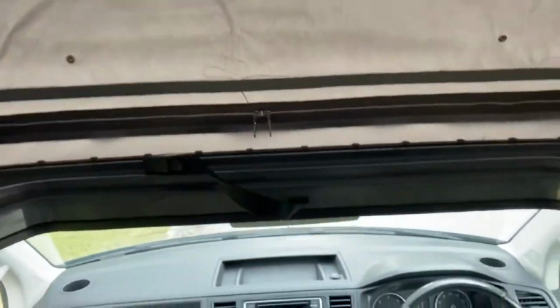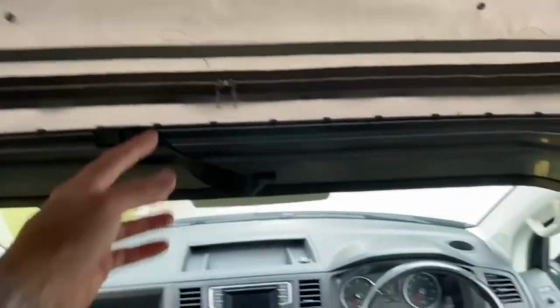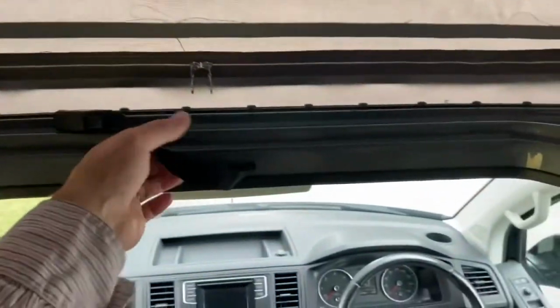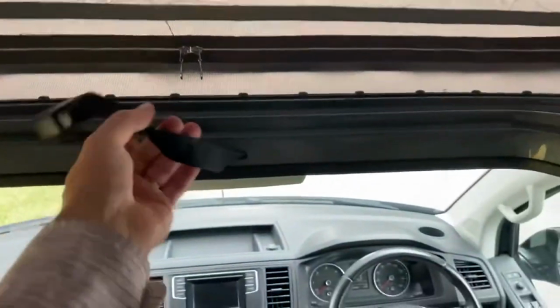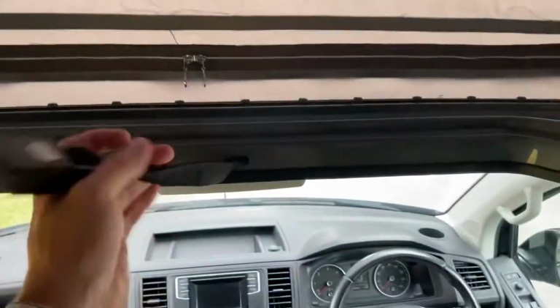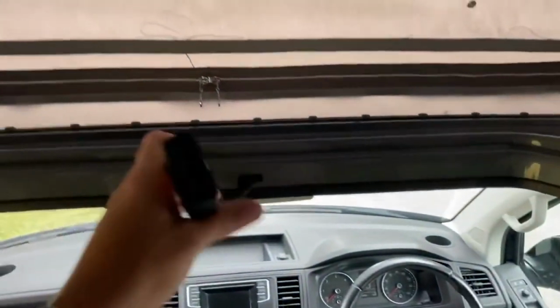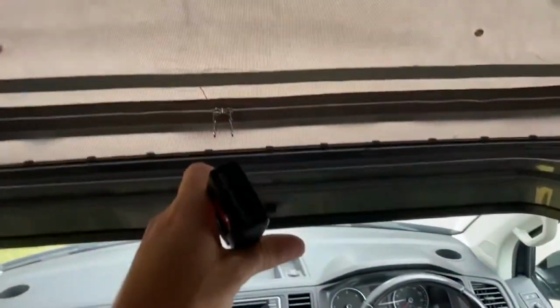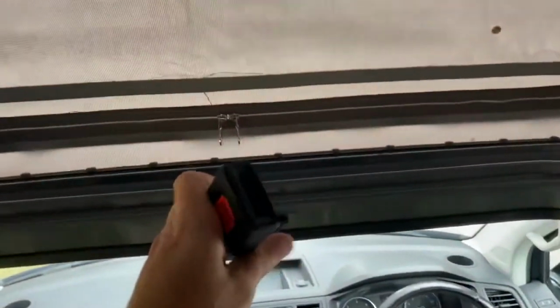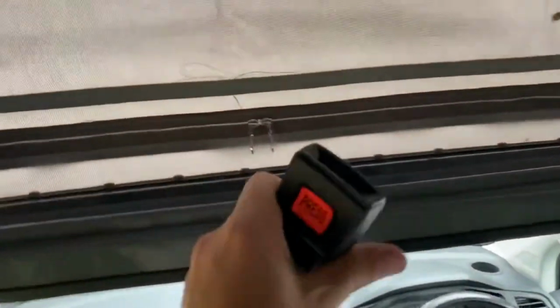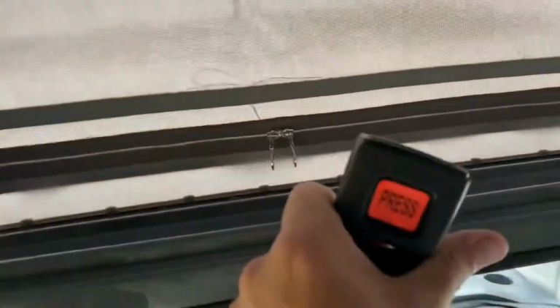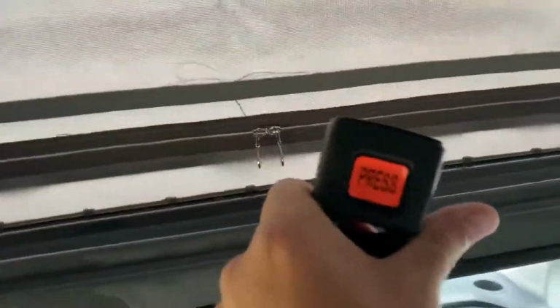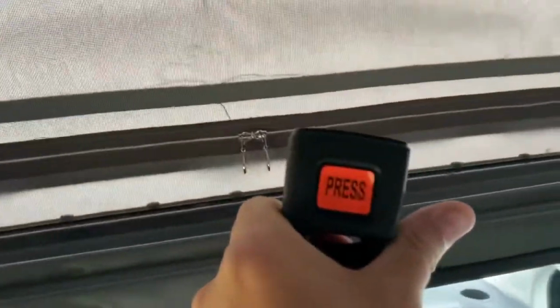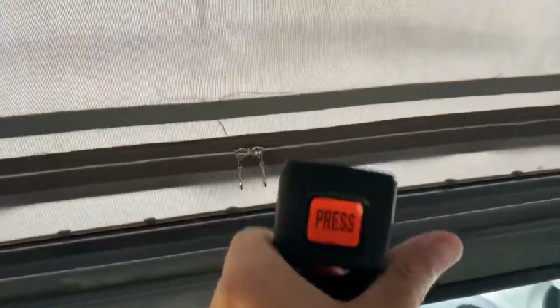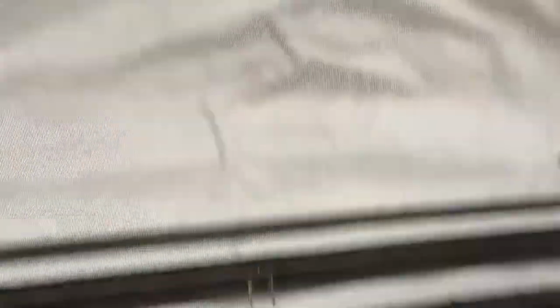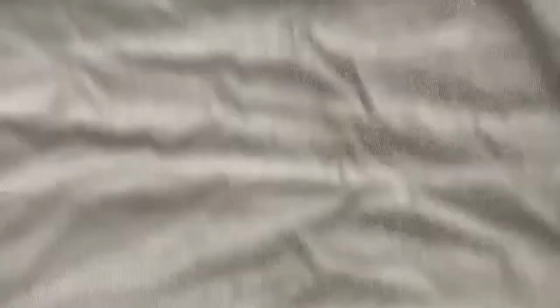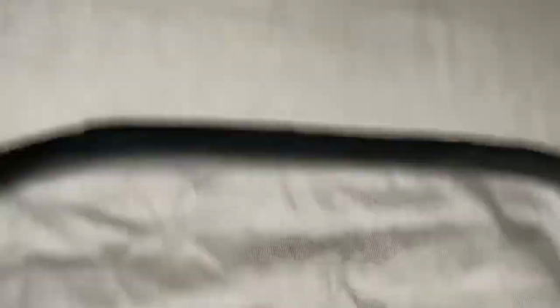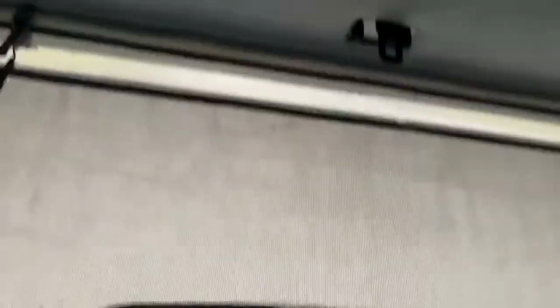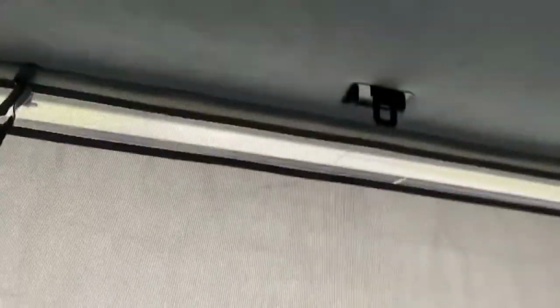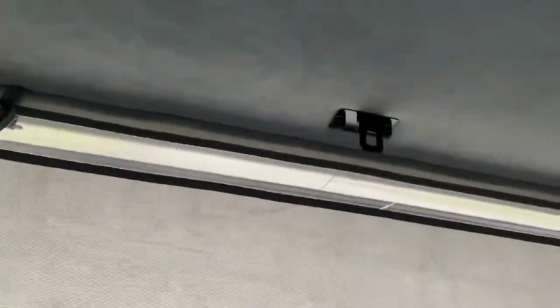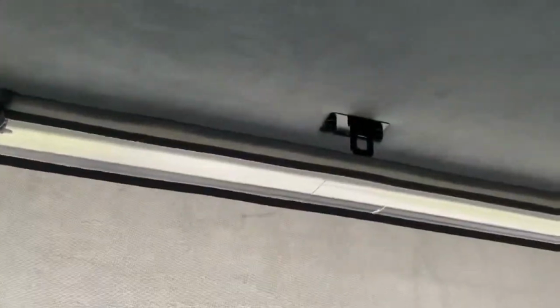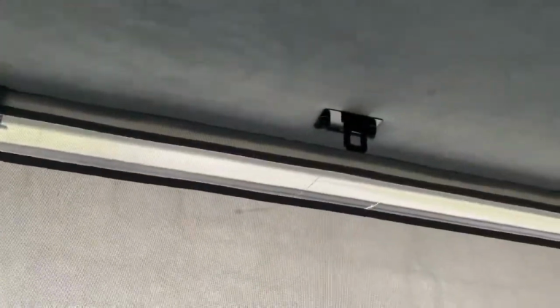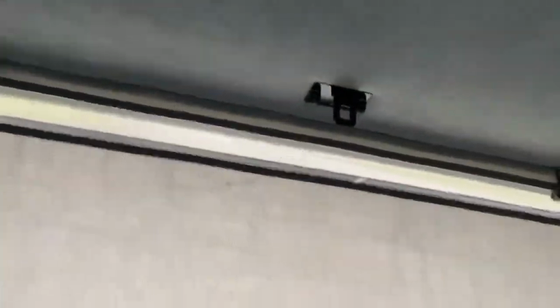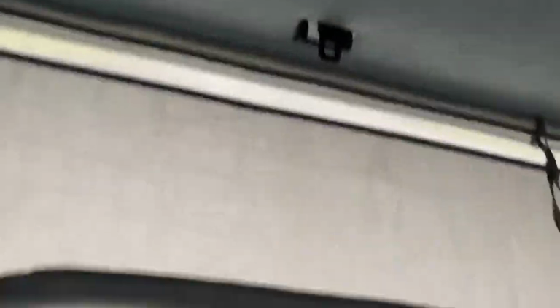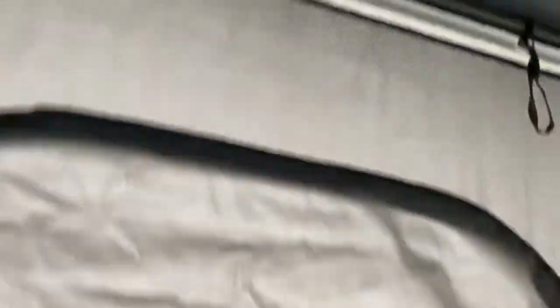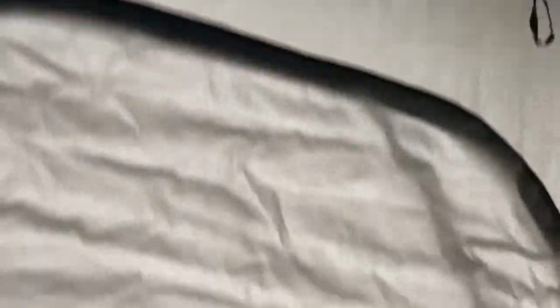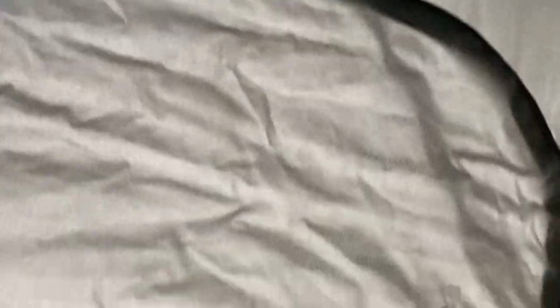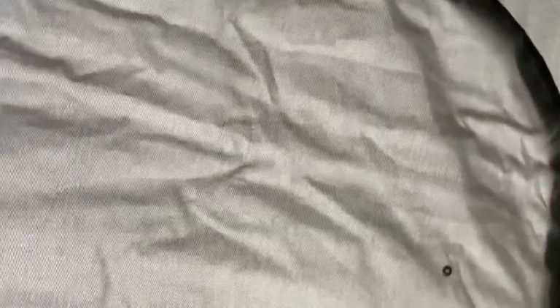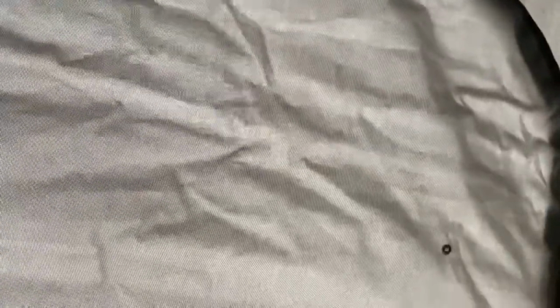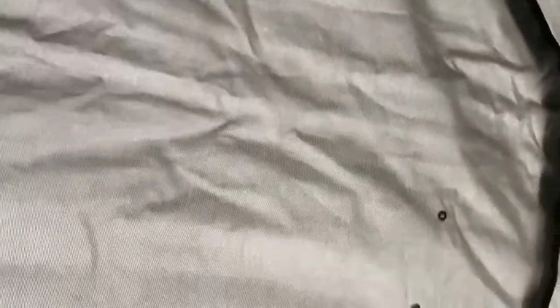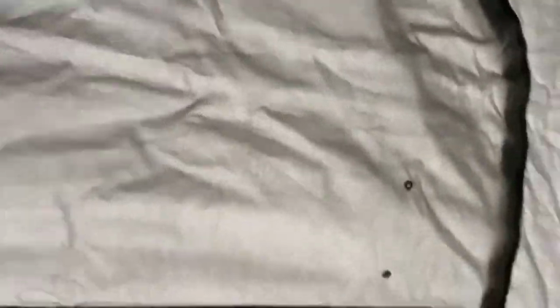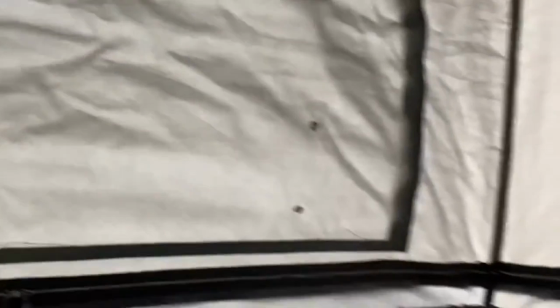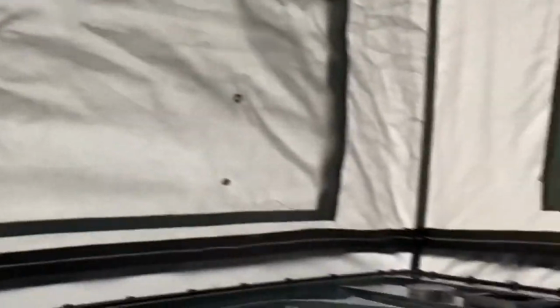And then you've got a securing thing which plugs into the roof up there, so that when you're driving the roof doesn't turn into a parachute.